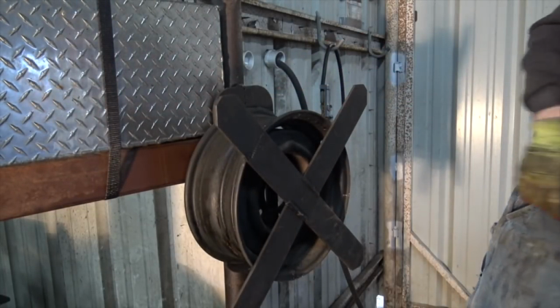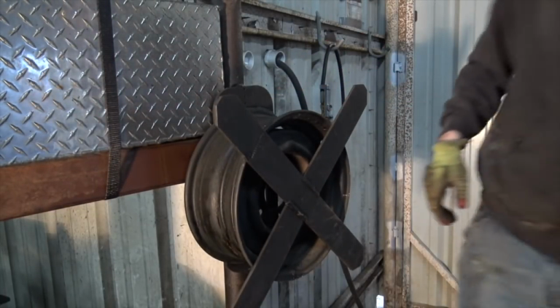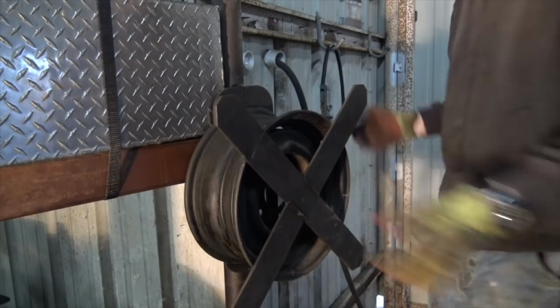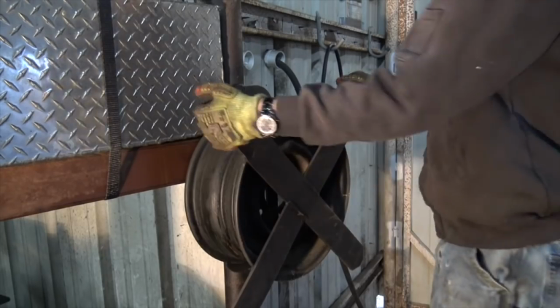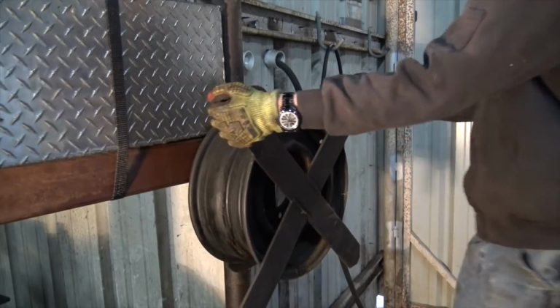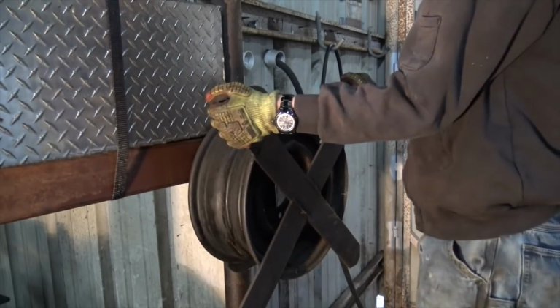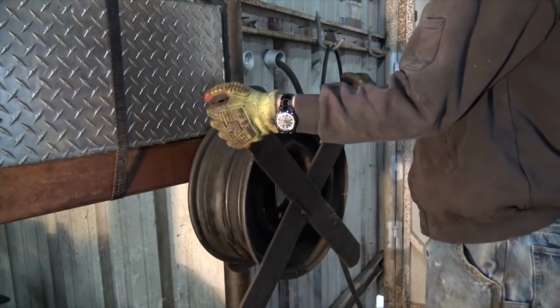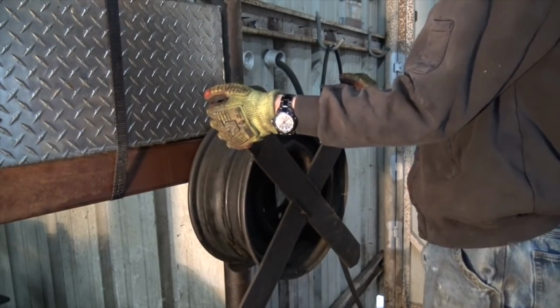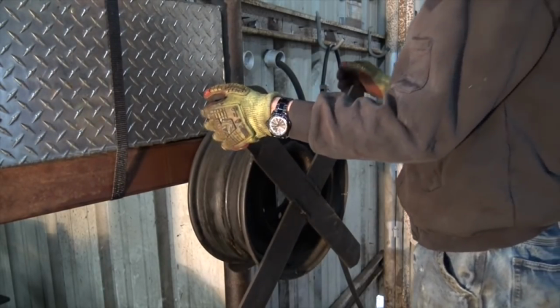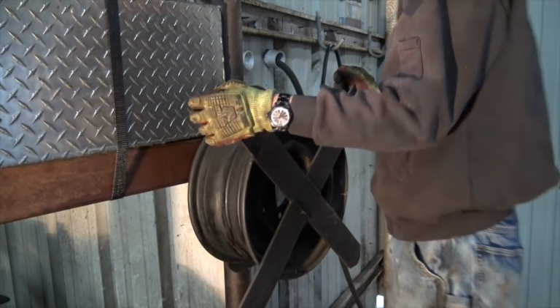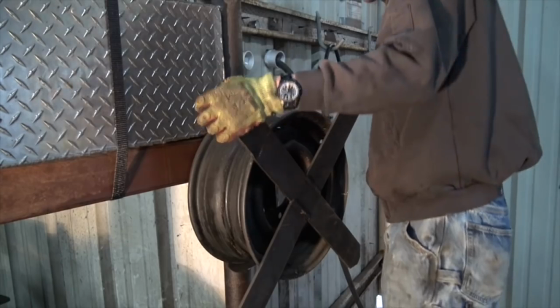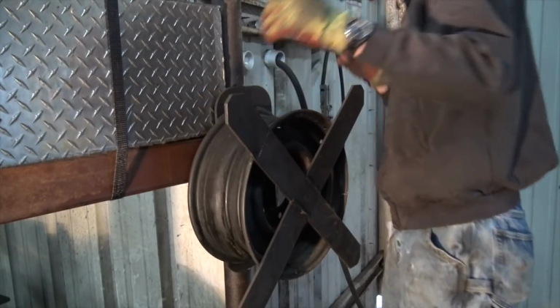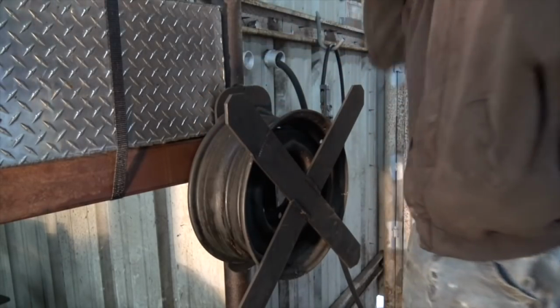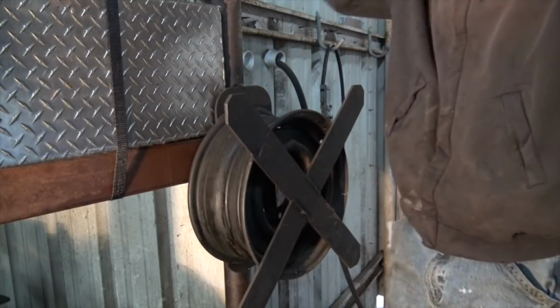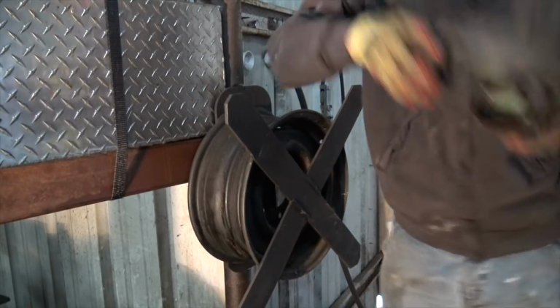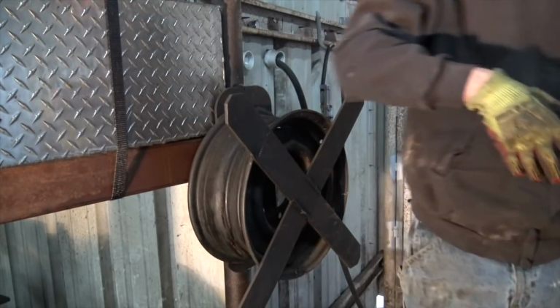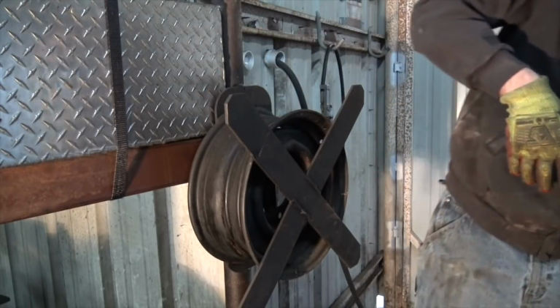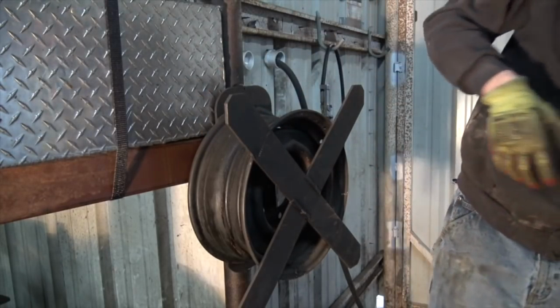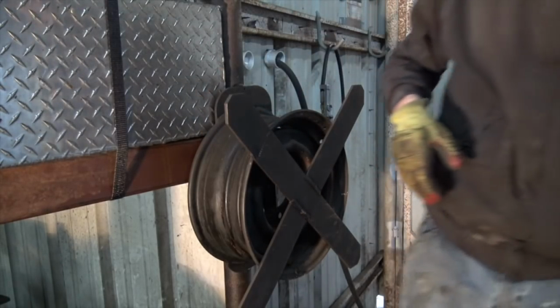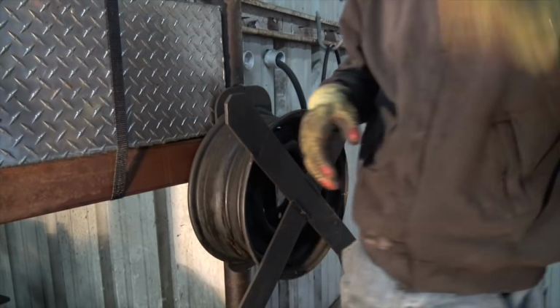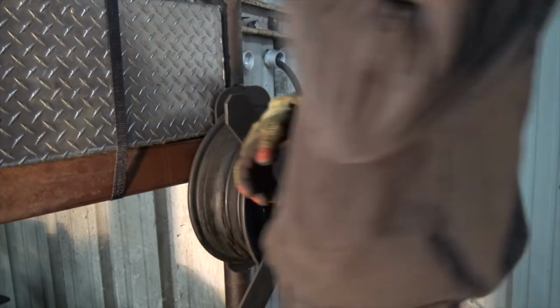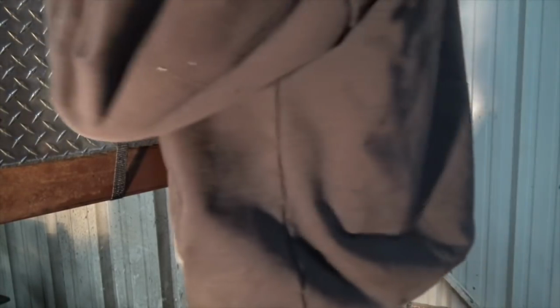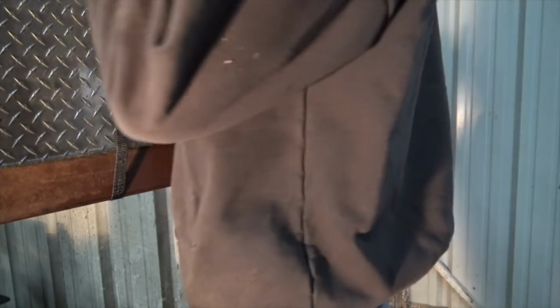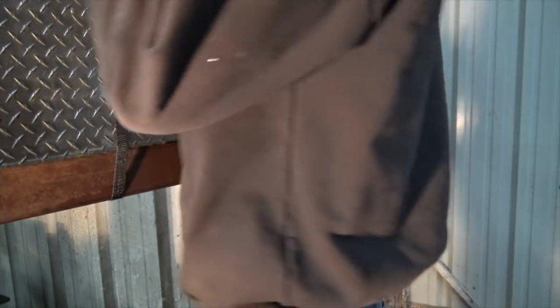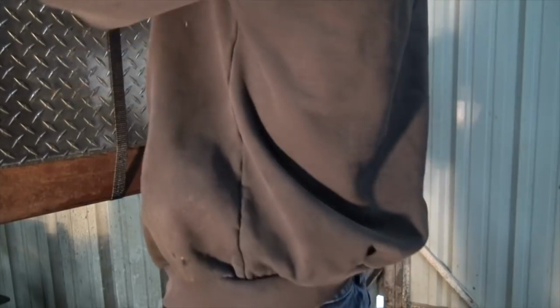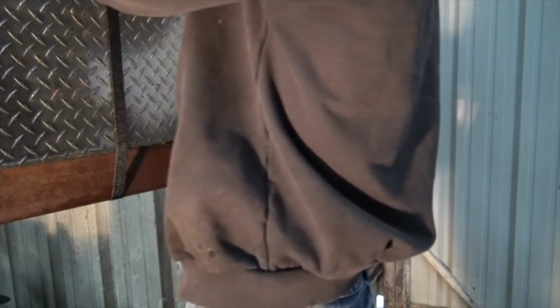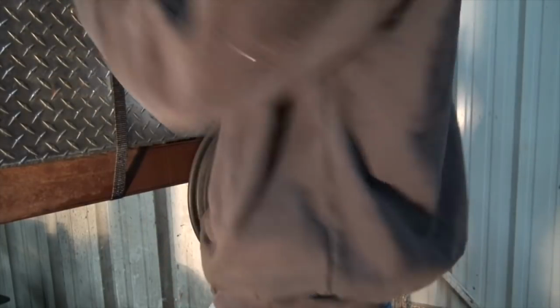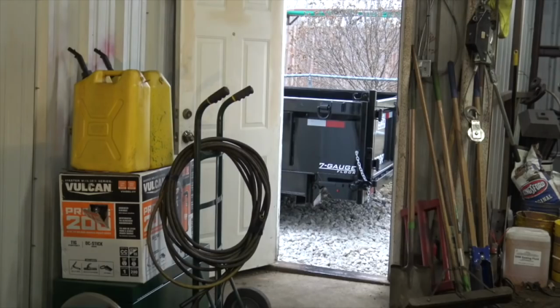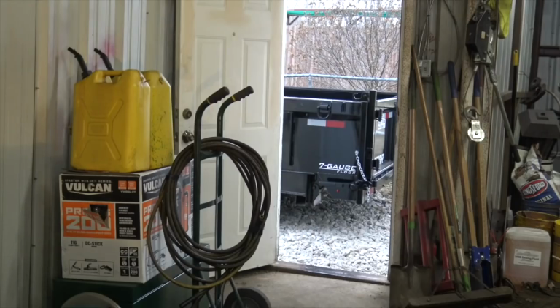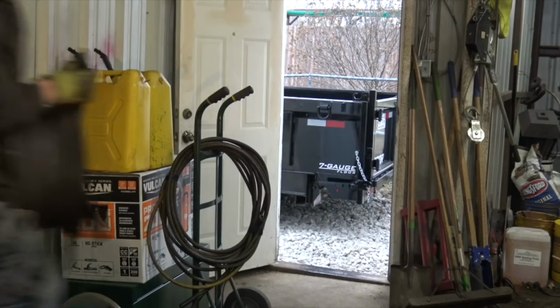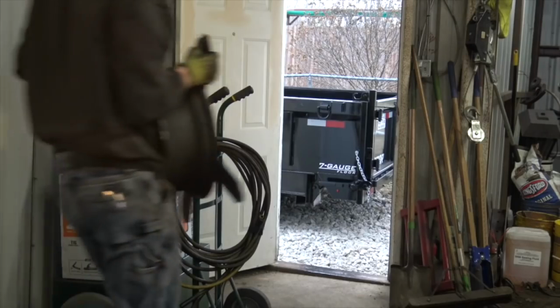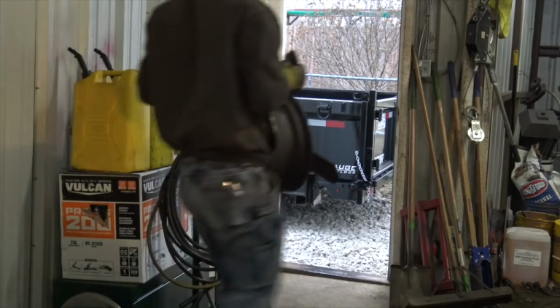Worked too well. This is welded to the thing. I totally forgot — the oil tank is part of this. Epic fail. Epic, epic fail. This thing's heavier than it looks.